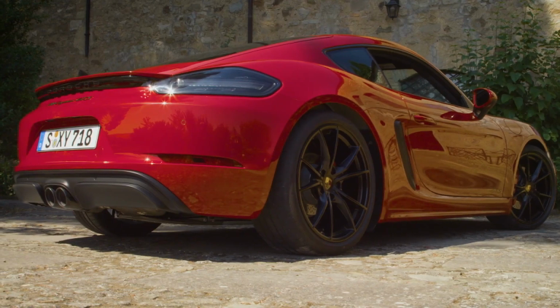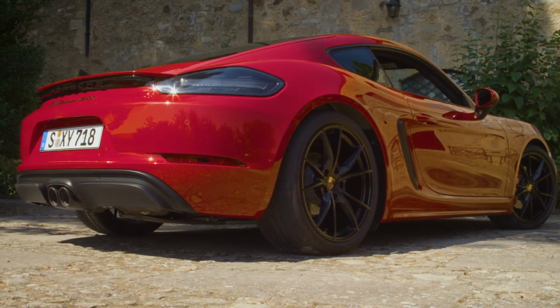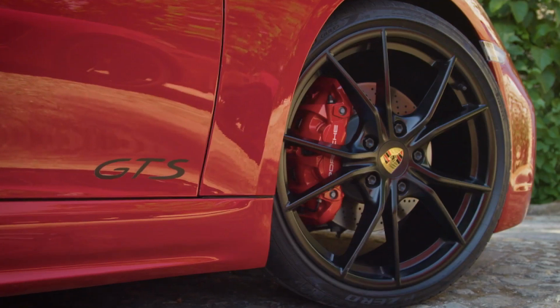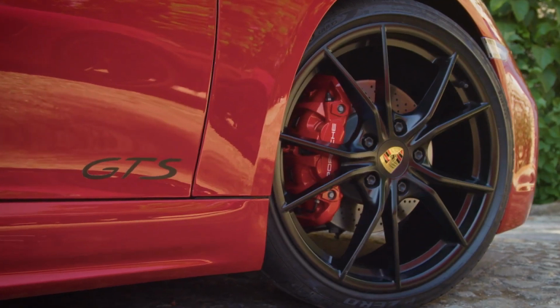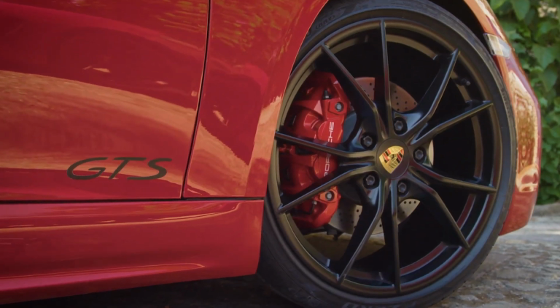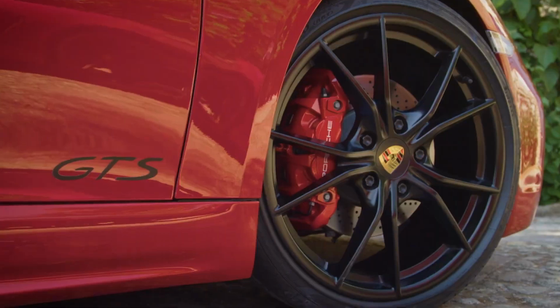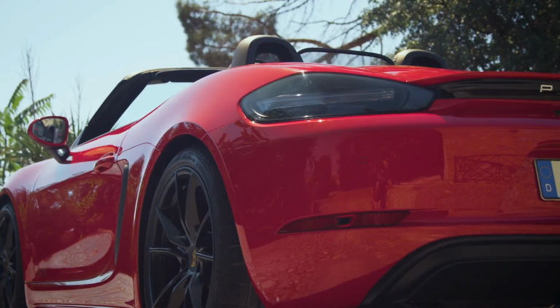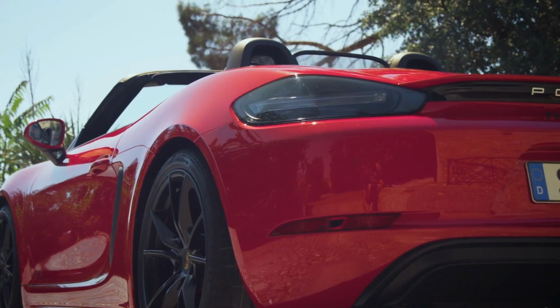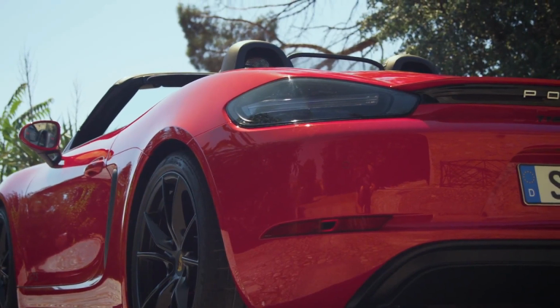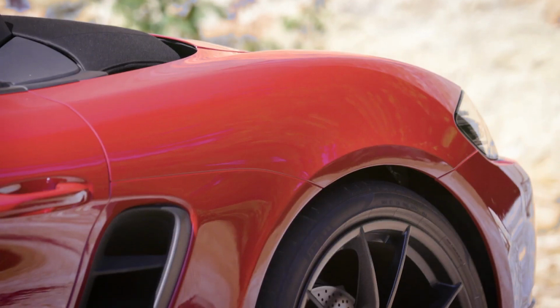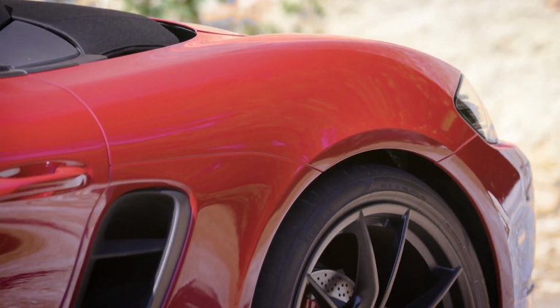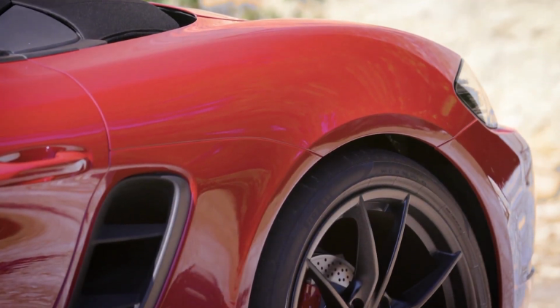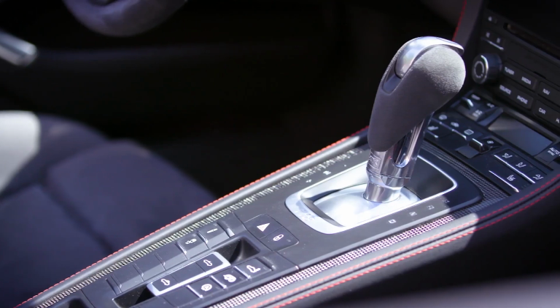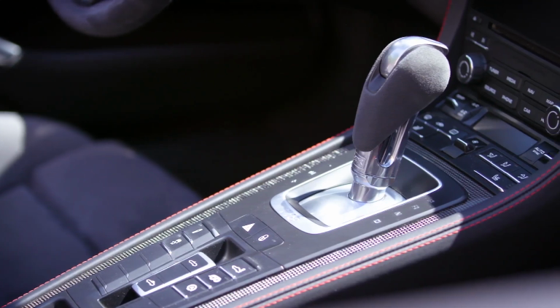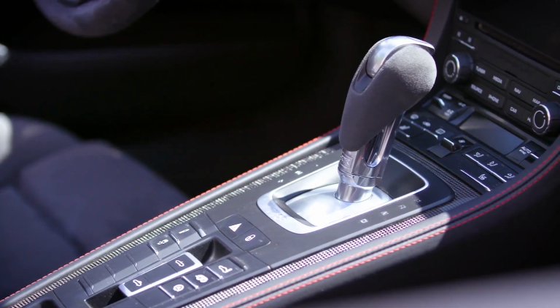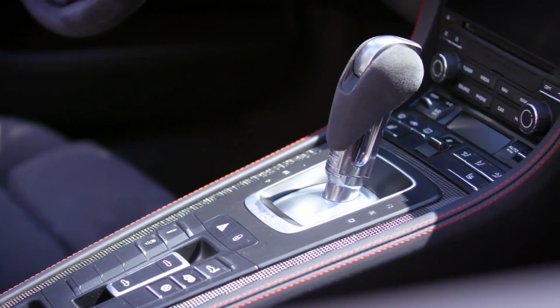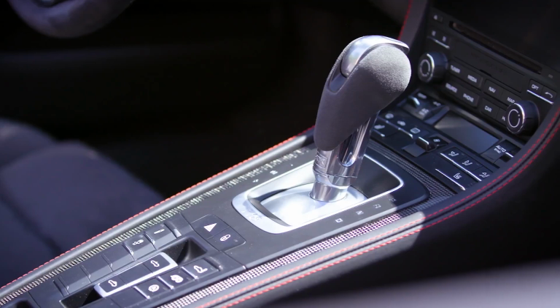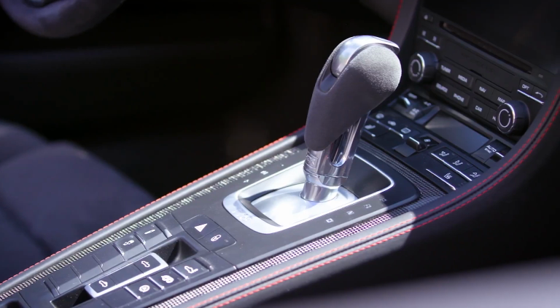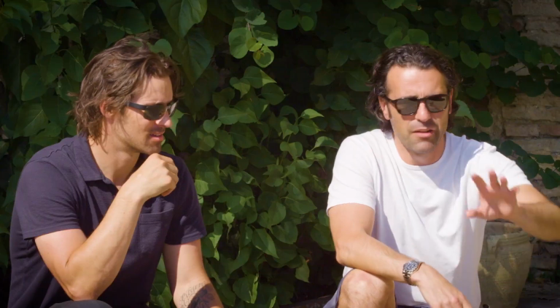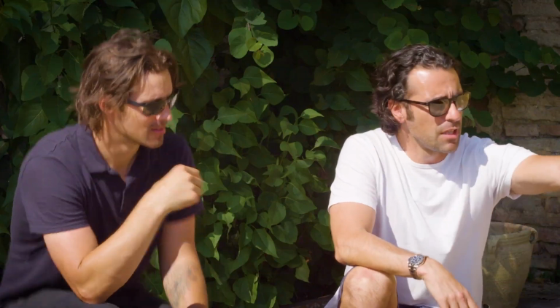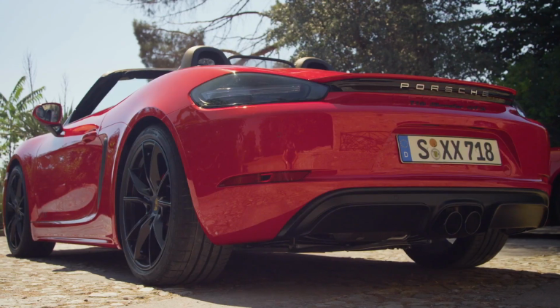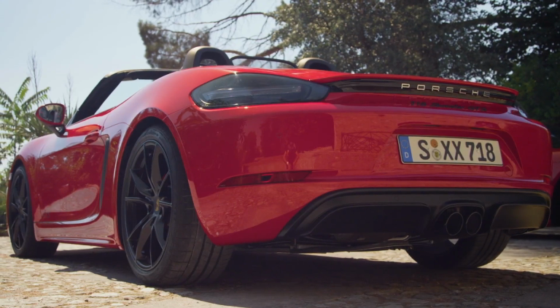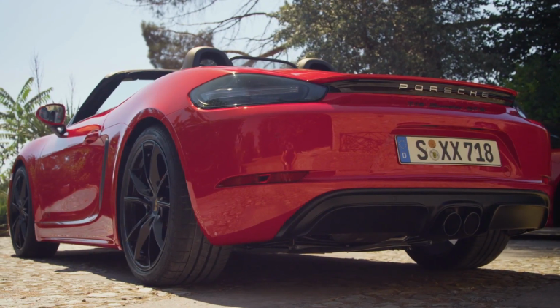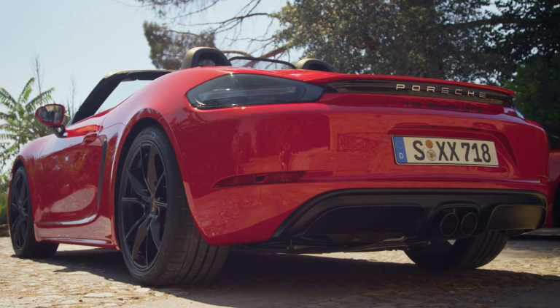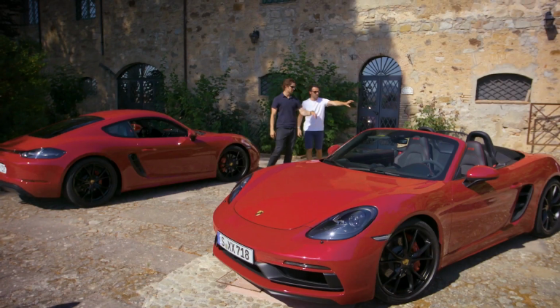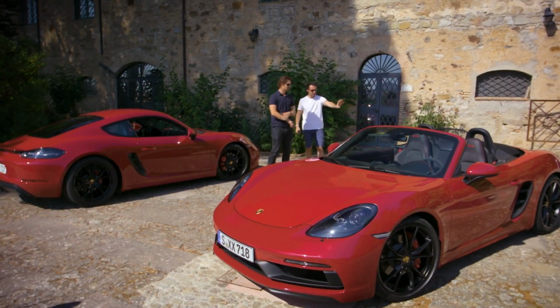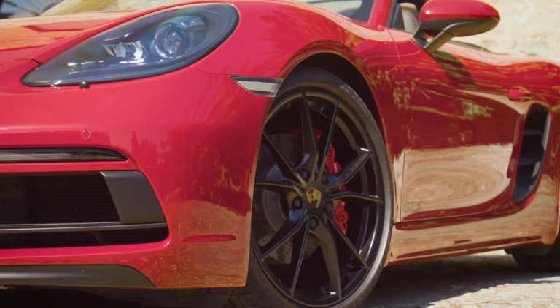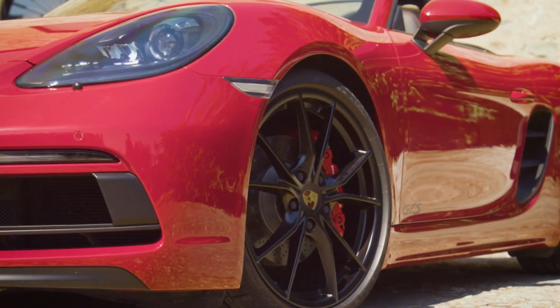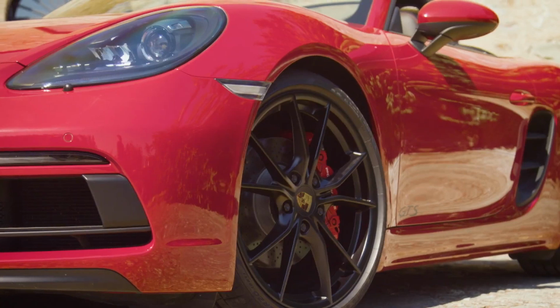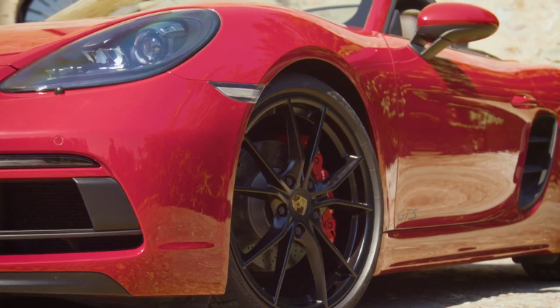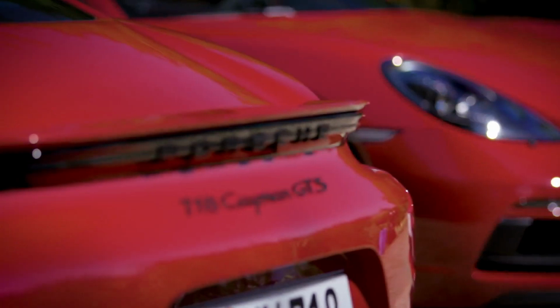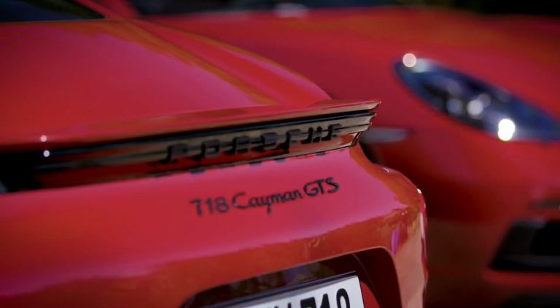We've got those satin finish wheels in black, lower ride height — it's definitely more aggressive and lower. Red stitching on the inside. But if you look, everything's black and red: tail lights, the black tail lights are blacked out, black wheels, black inlets. I love the little wing.